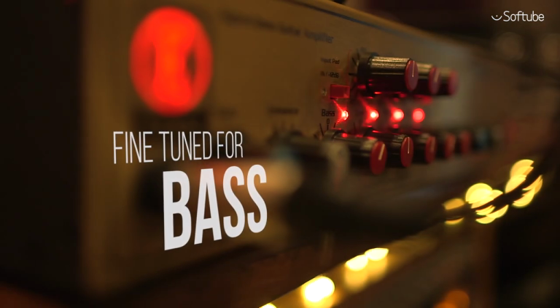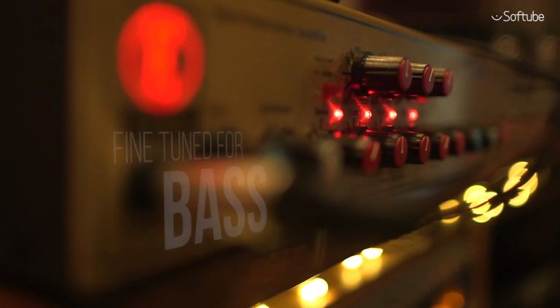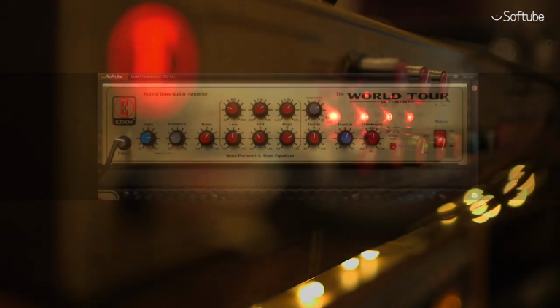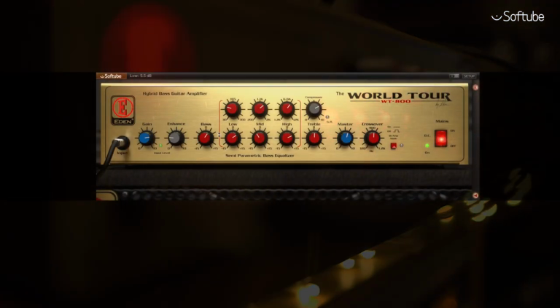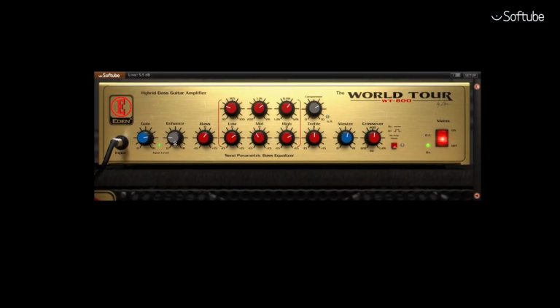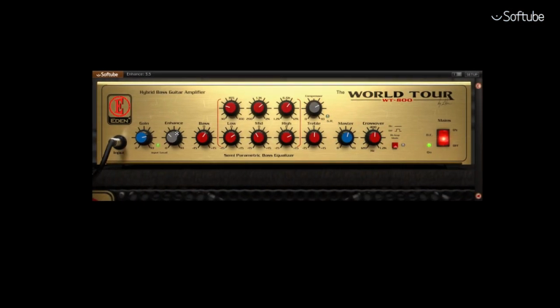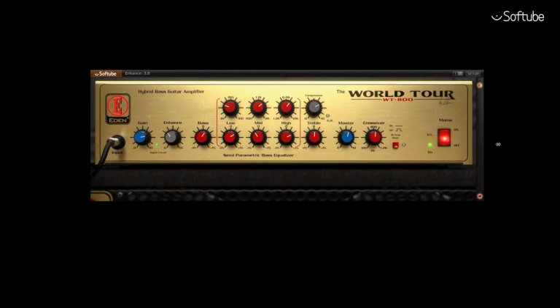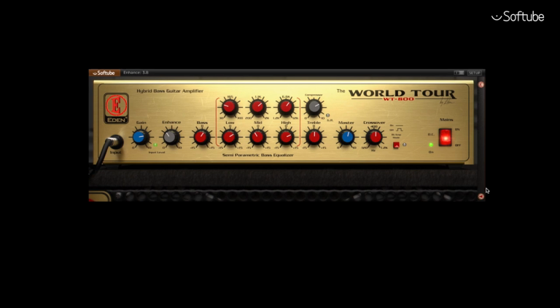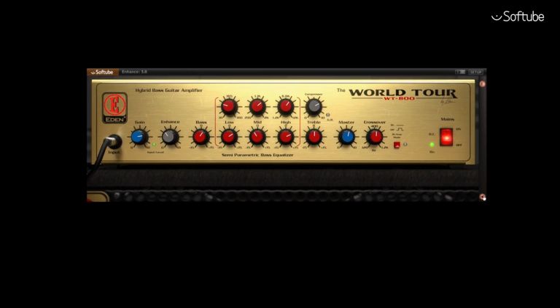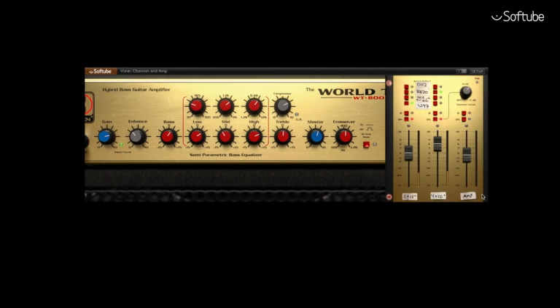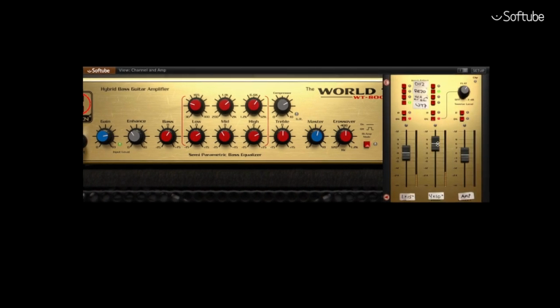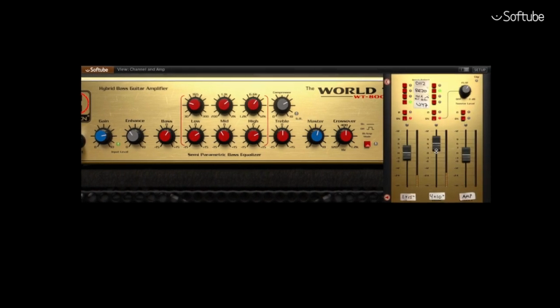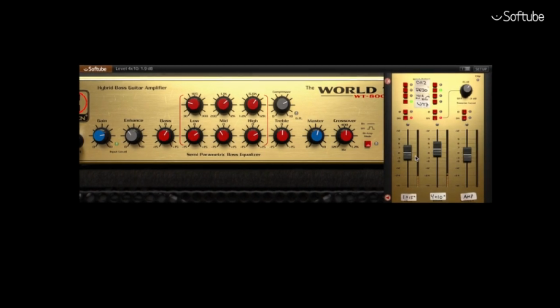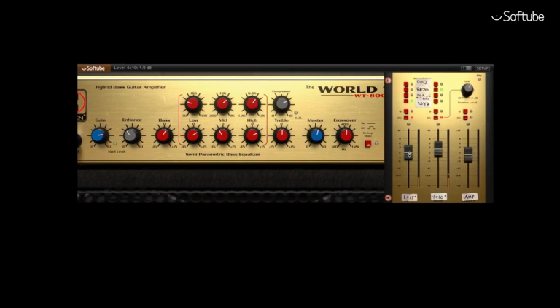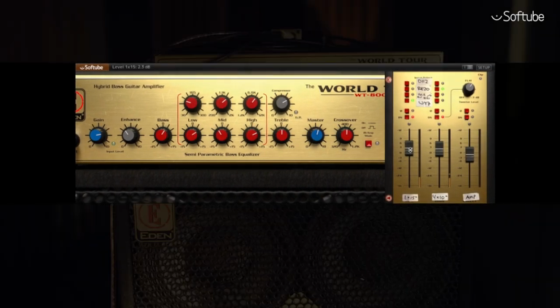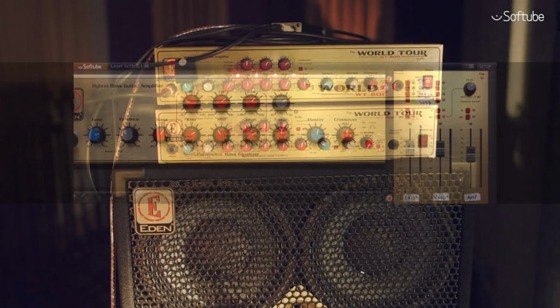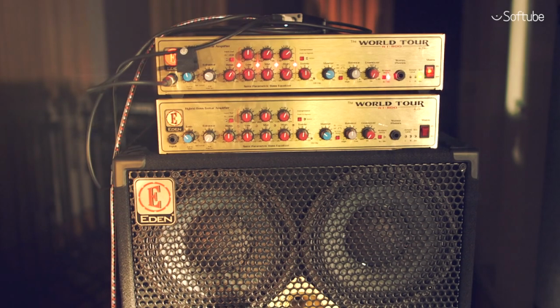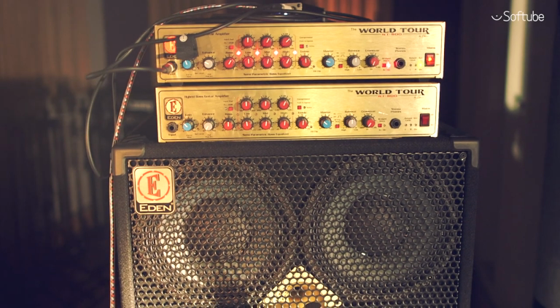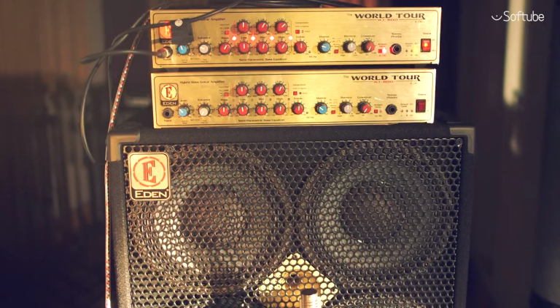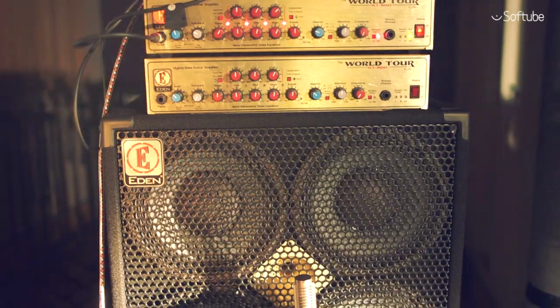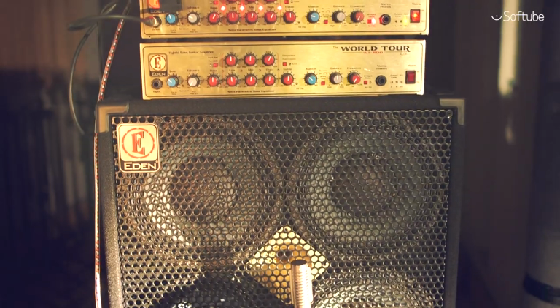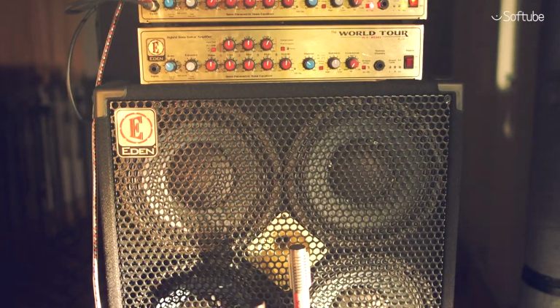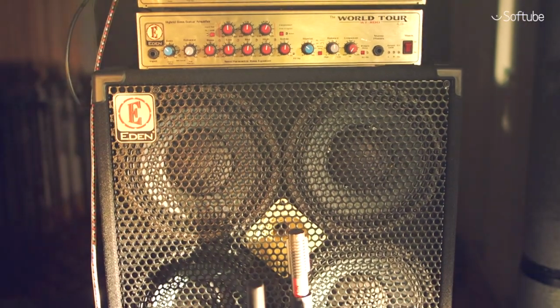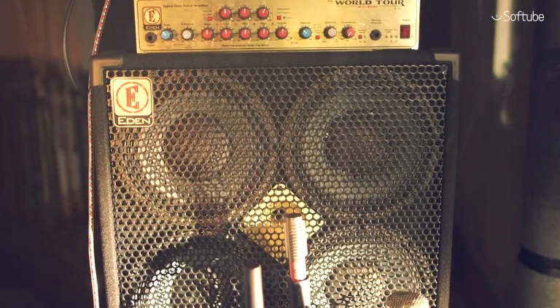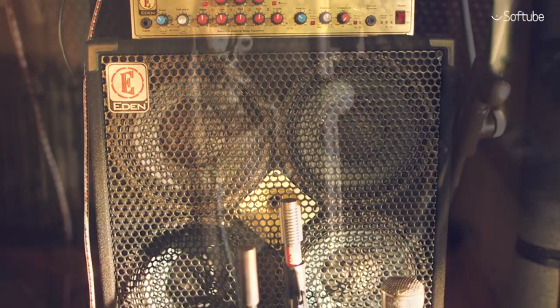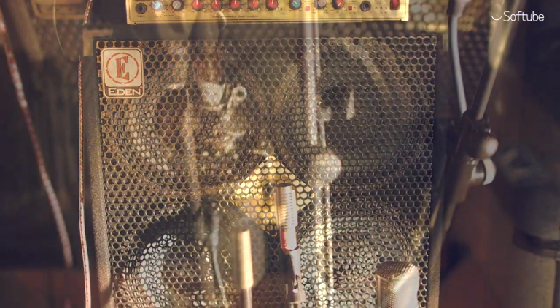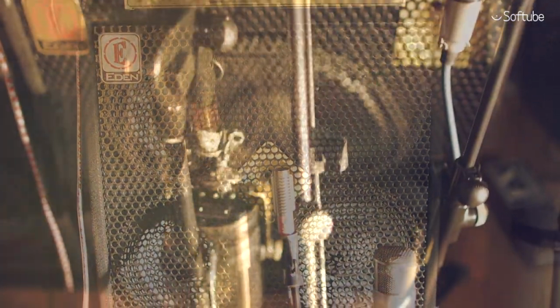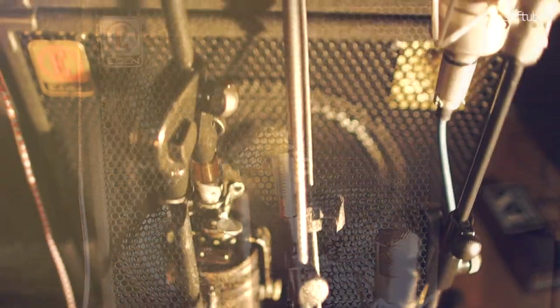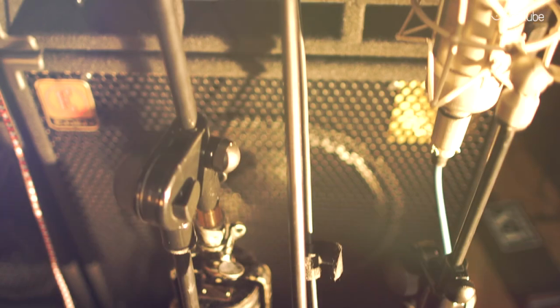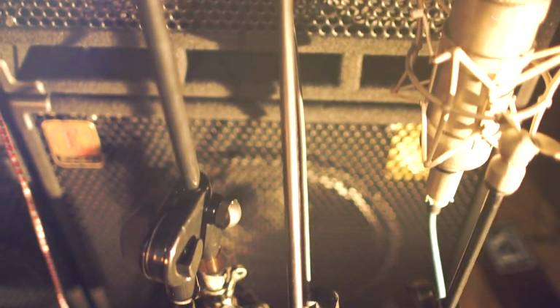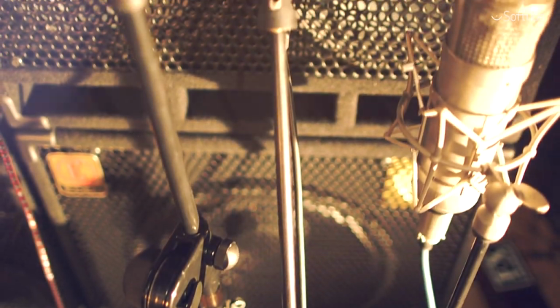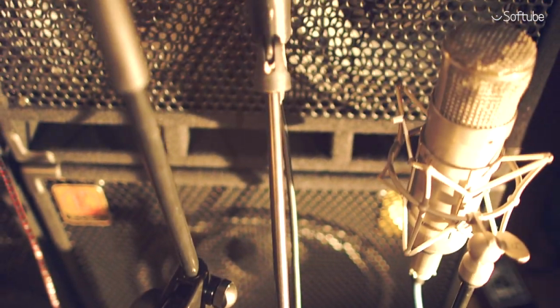The WT-800 plugin does not only deliver the powerful and present sound of Eden's high-end bass amp, it also includes models of Eden's top-of-the-line 4x10 and 1x15 cabinets, mic'd with four high-end studio microphones each.